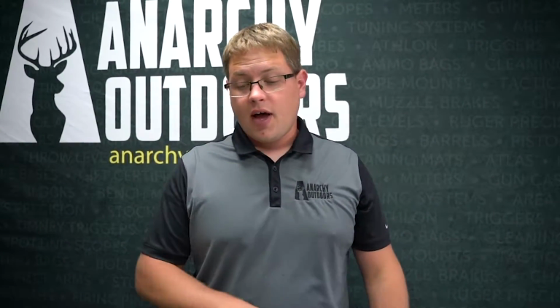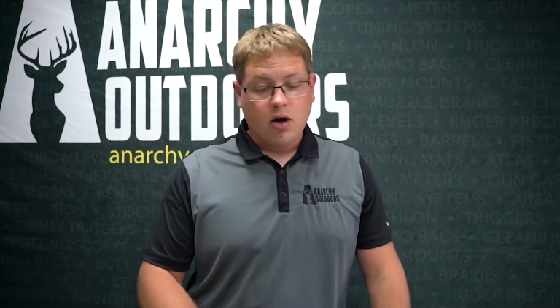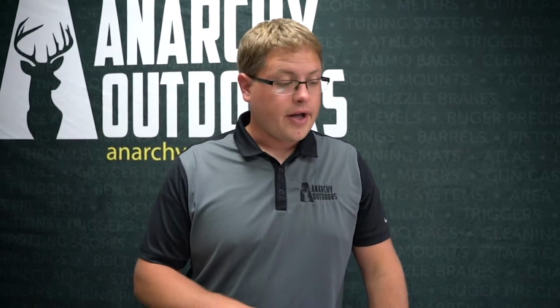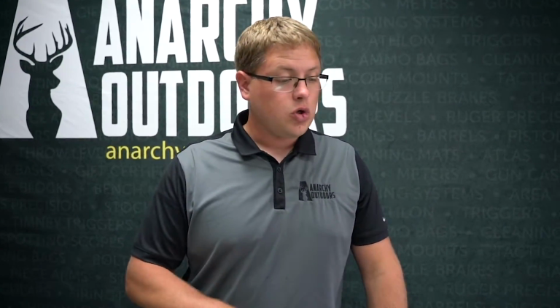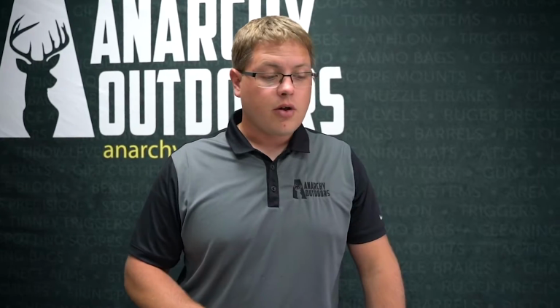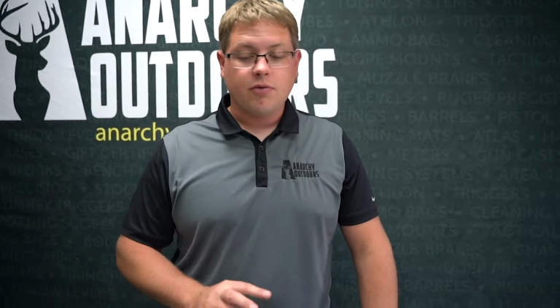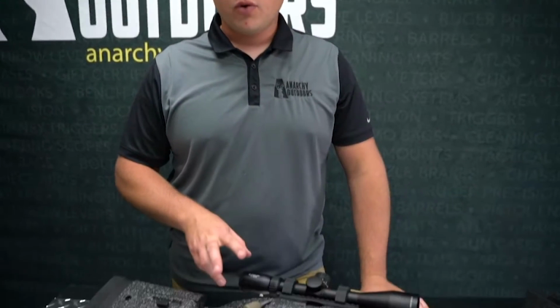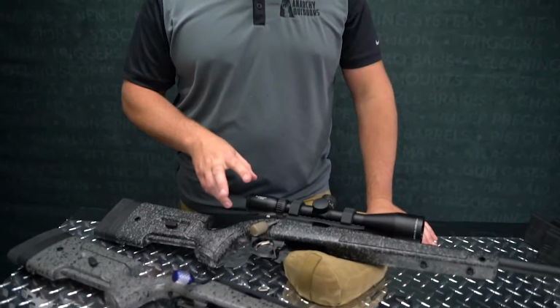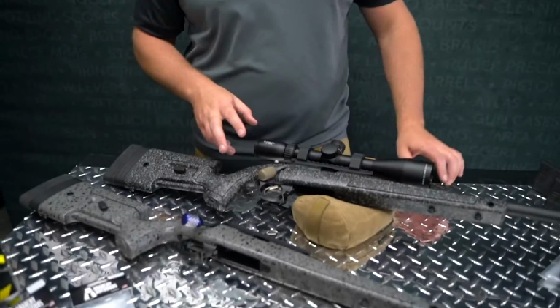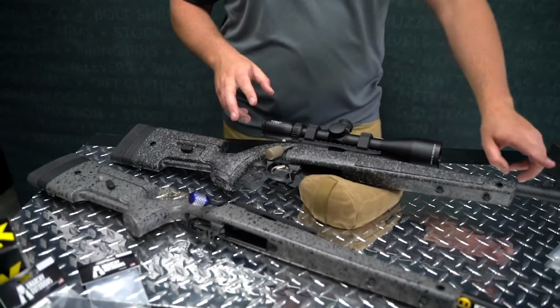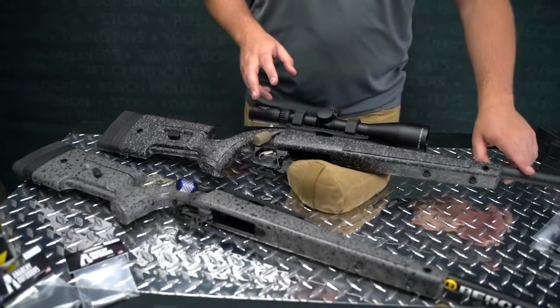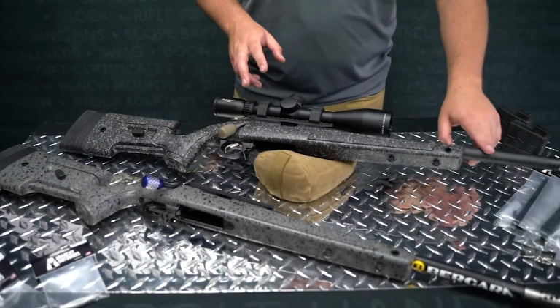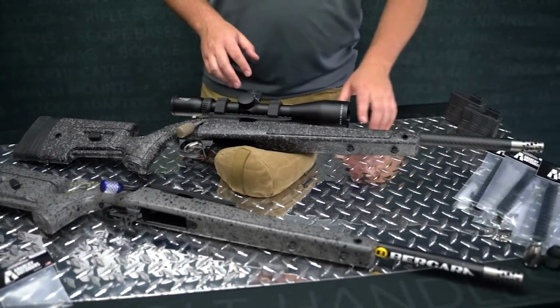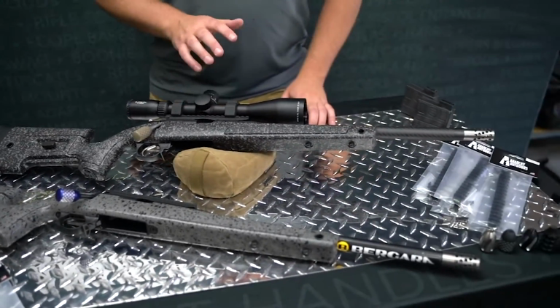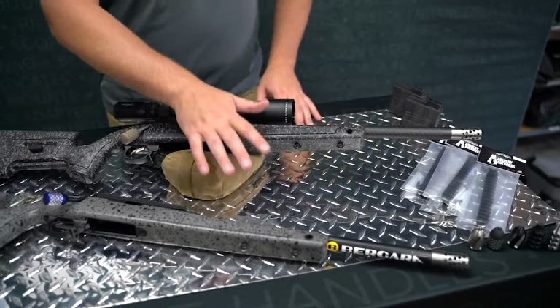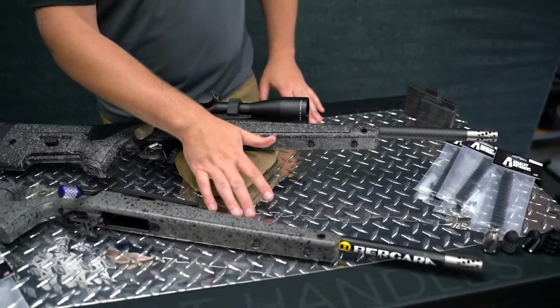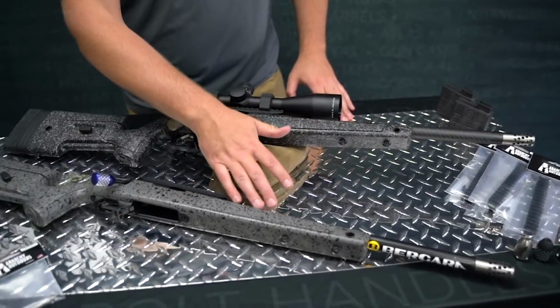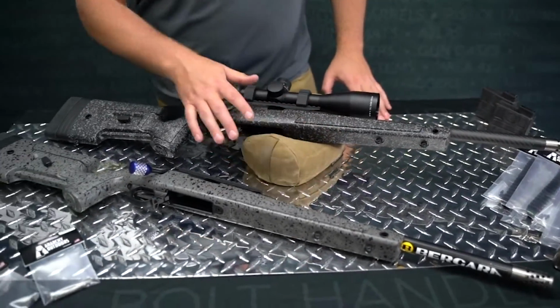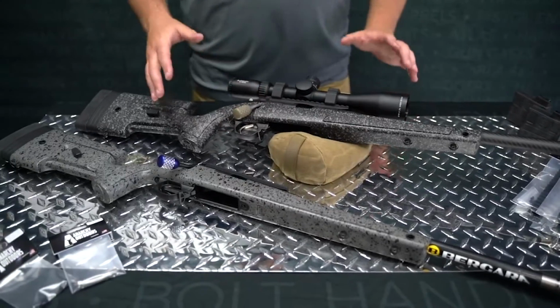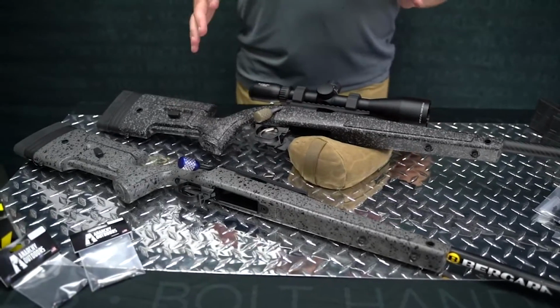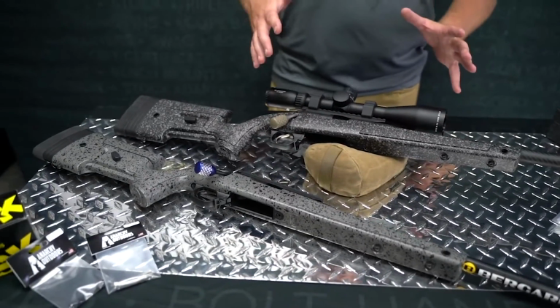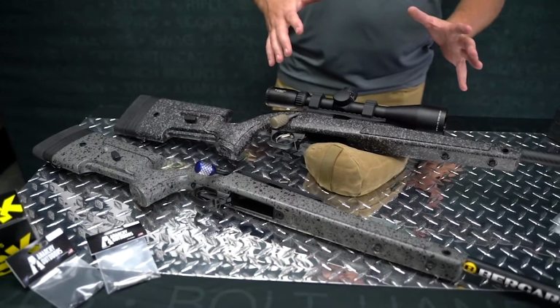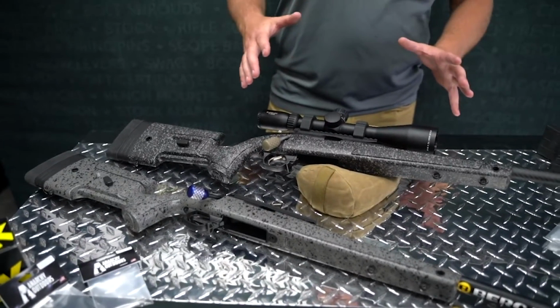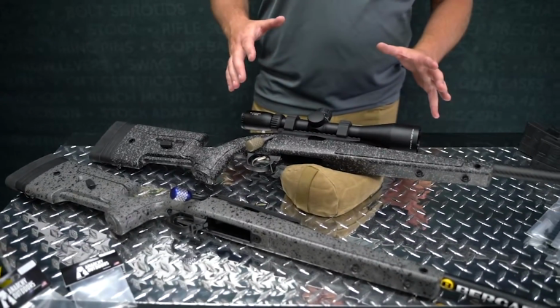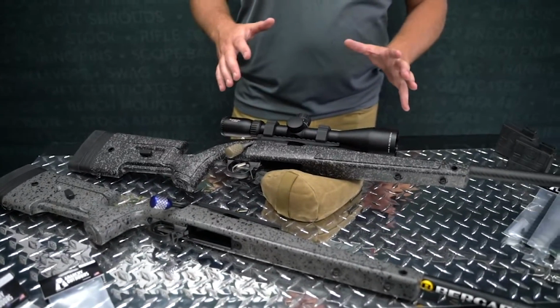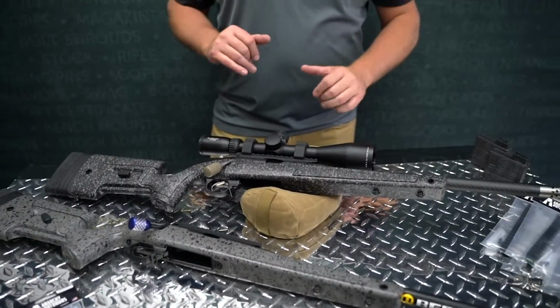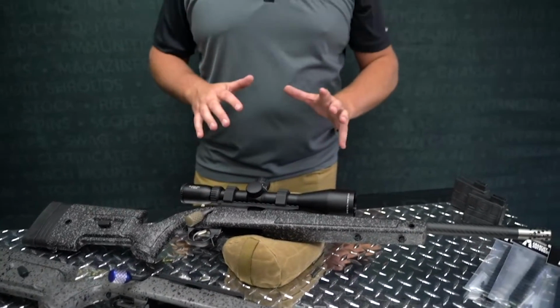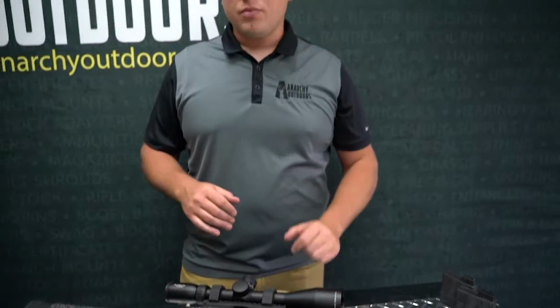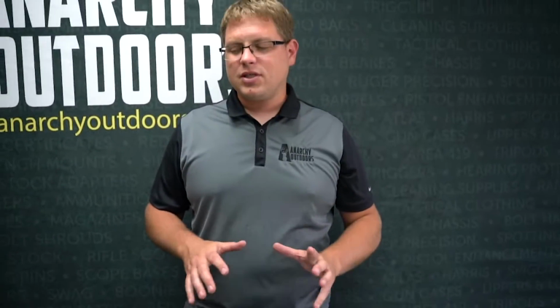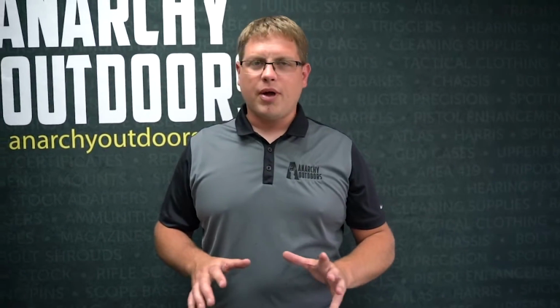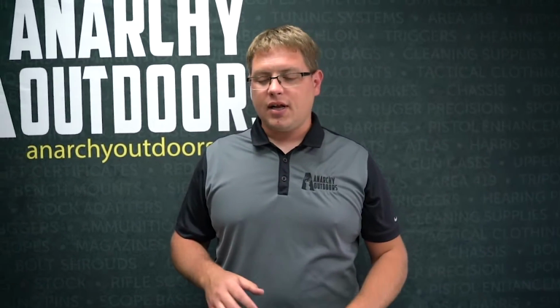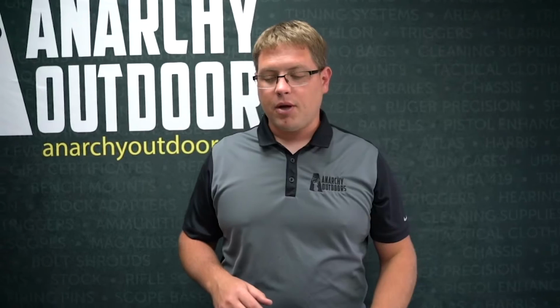We've got here two models of the B14 — we have the carbon fiber barrel and then we have the stainless barrel version, with a few of our aftermarket parts on them and kind of how we would go about setting them up.